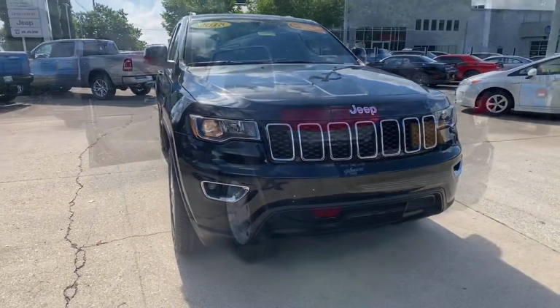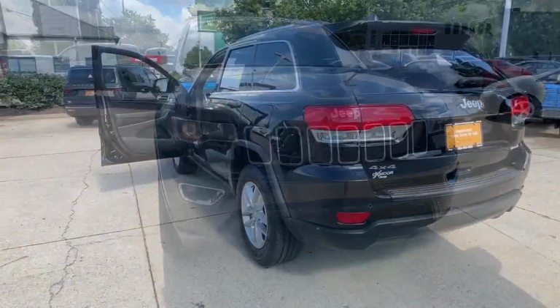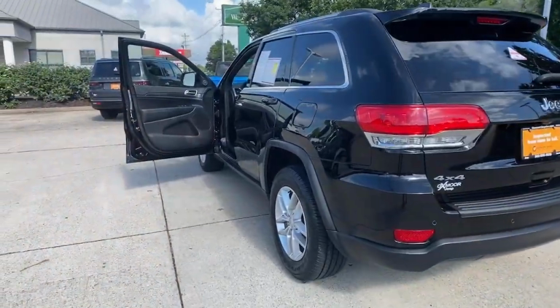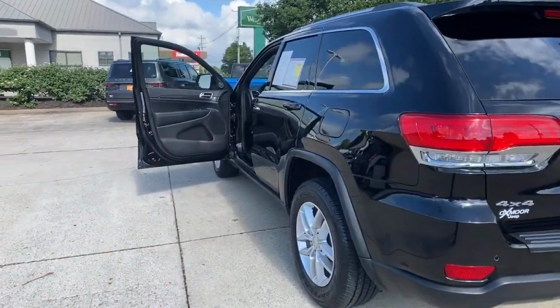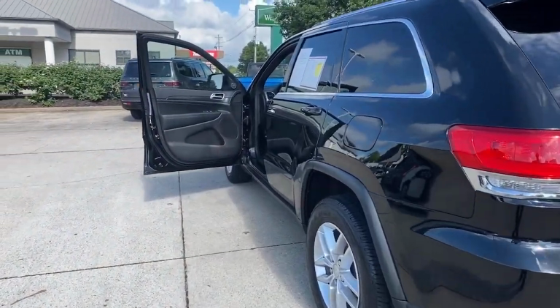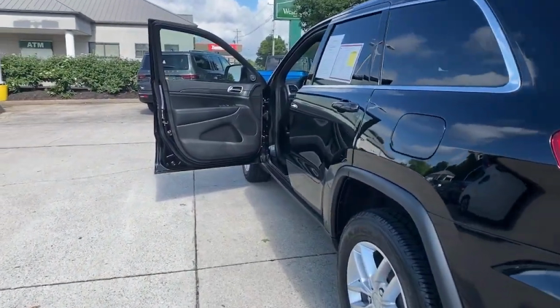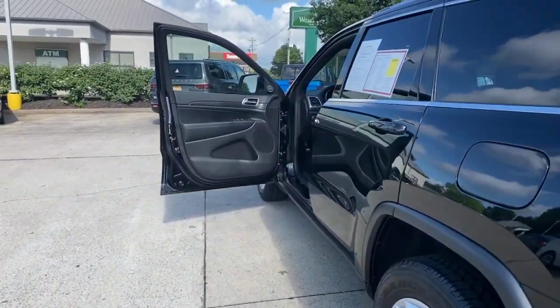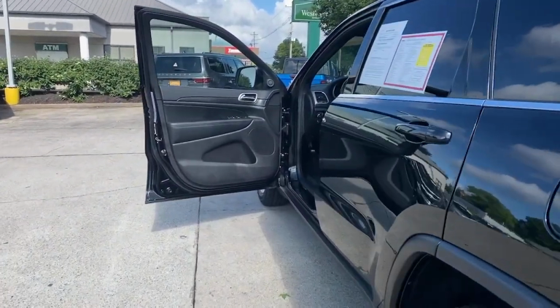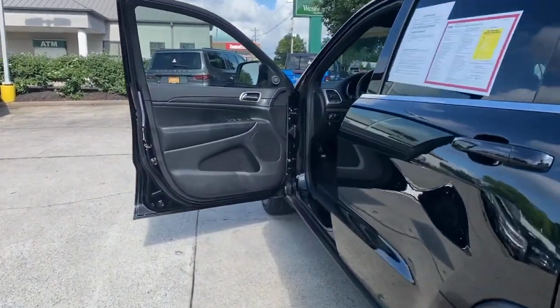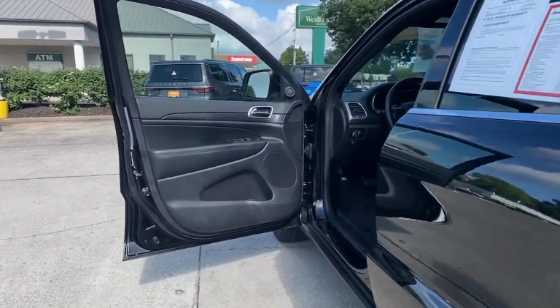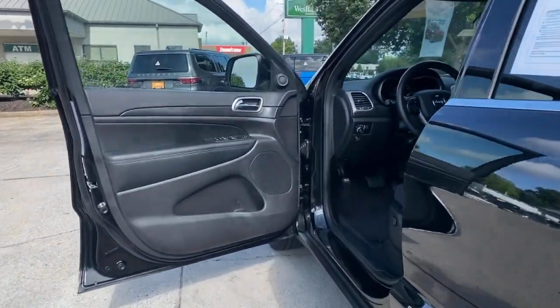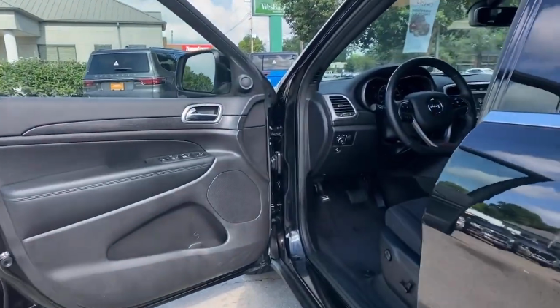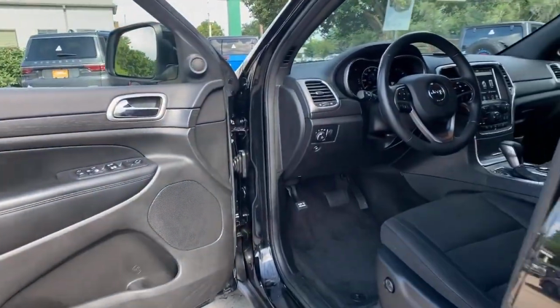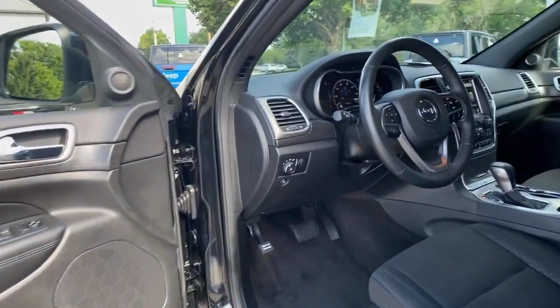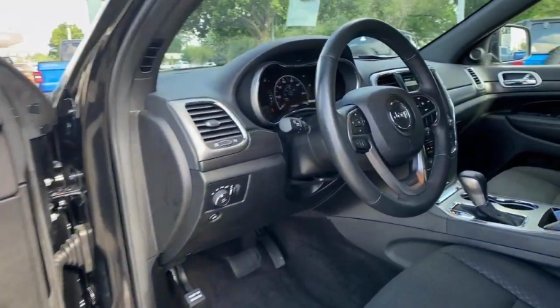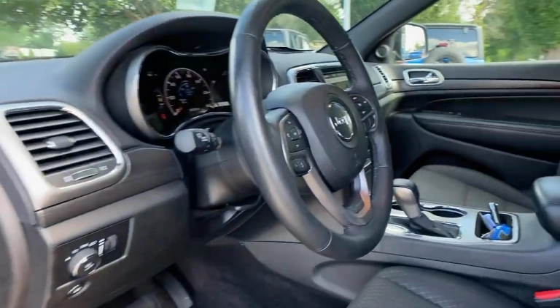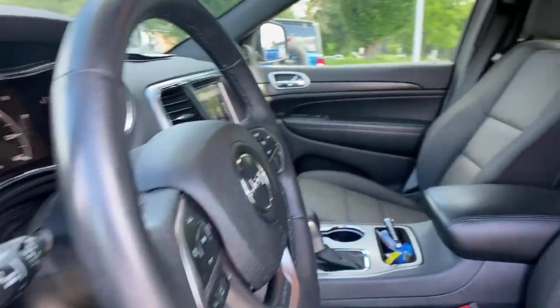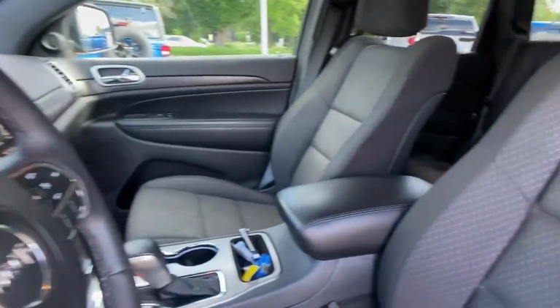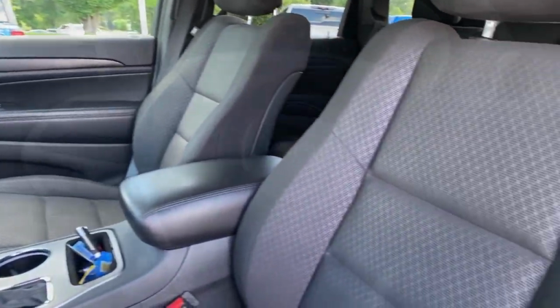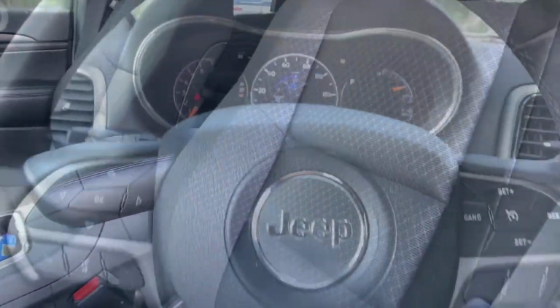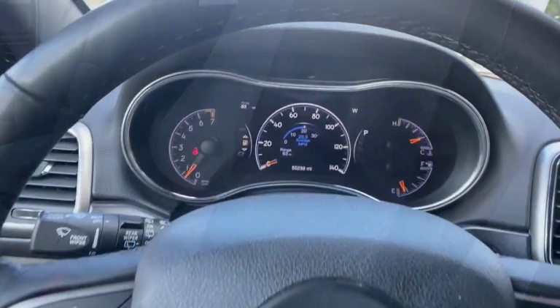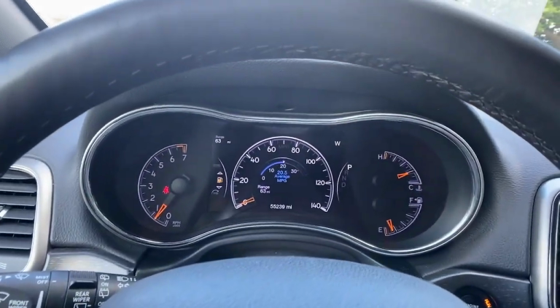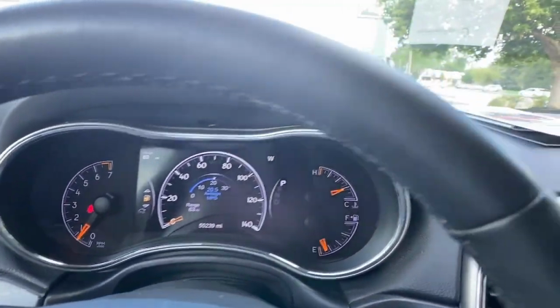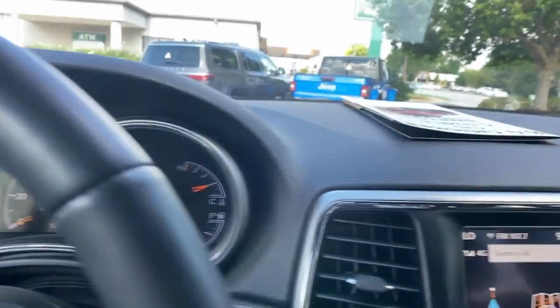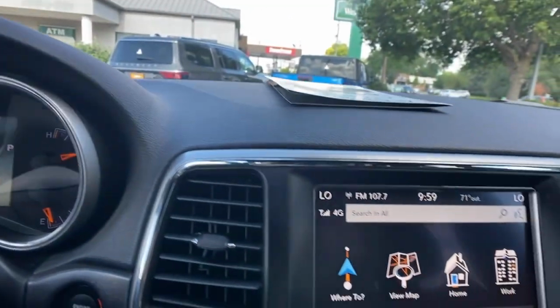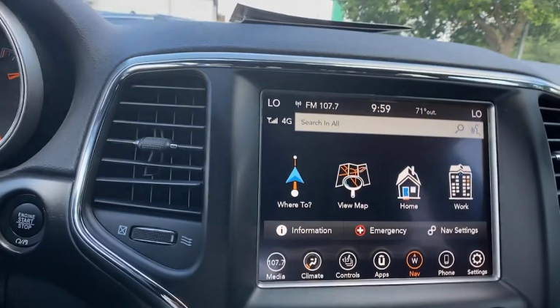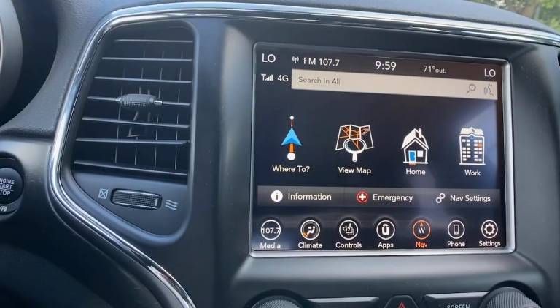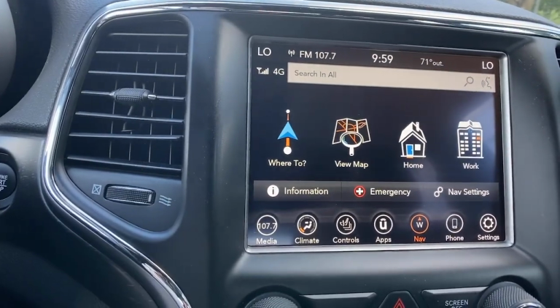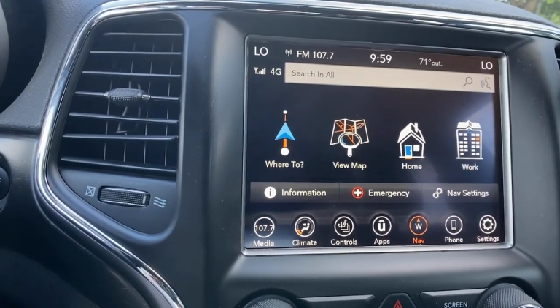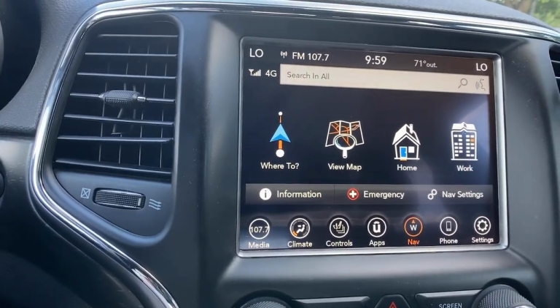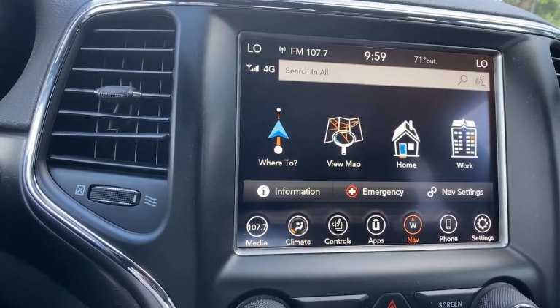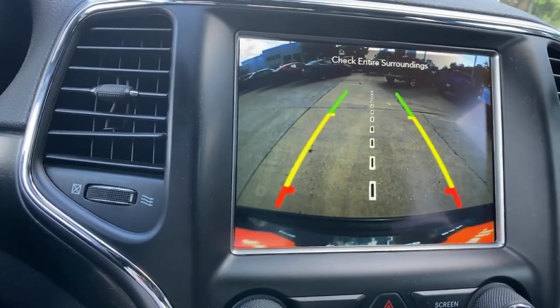It brings rugged versatility, advanced safety features, and passenger-focused technology along on every journey. These are just some of the great options this vehicle comes with: Apple CarPlay and/or Android Auto,